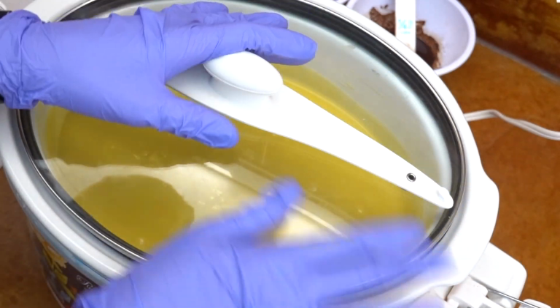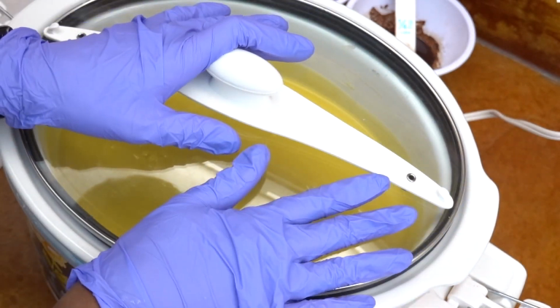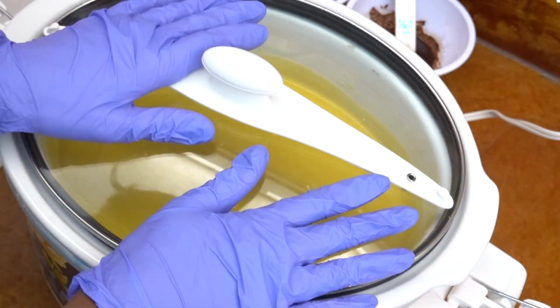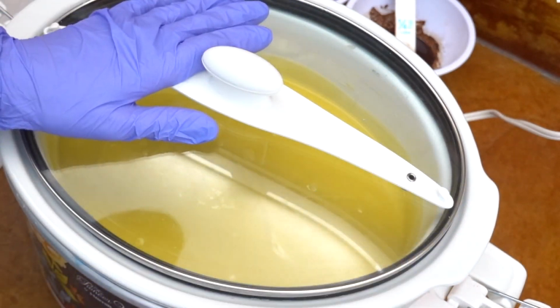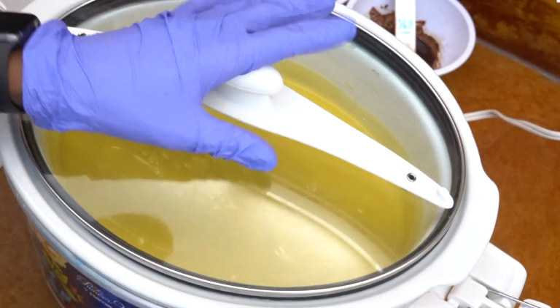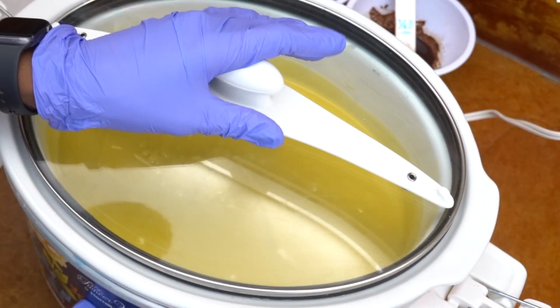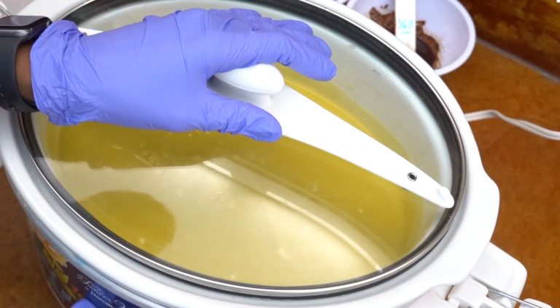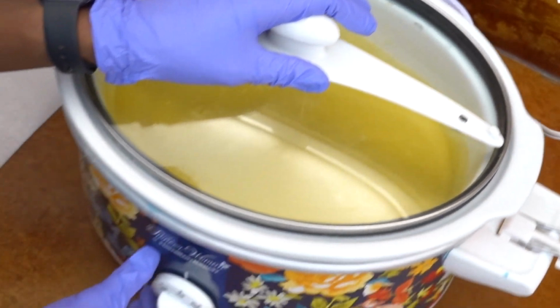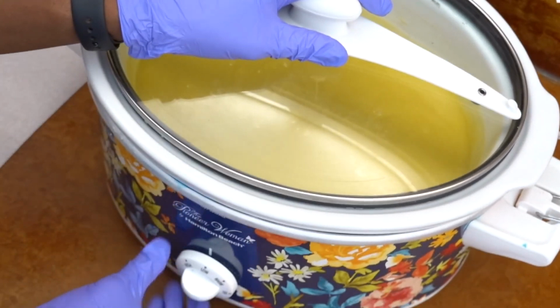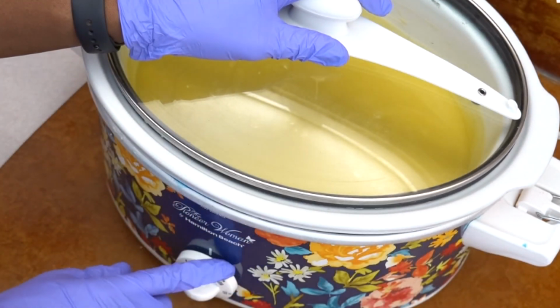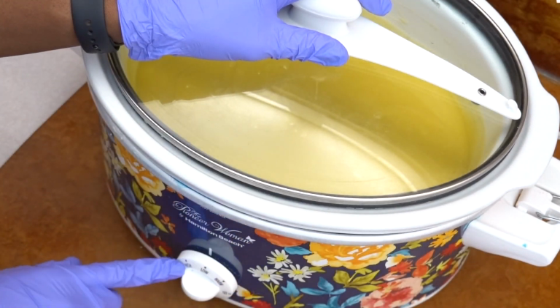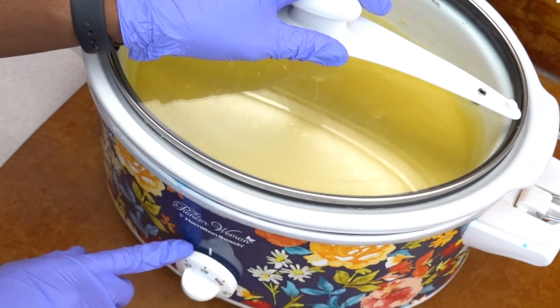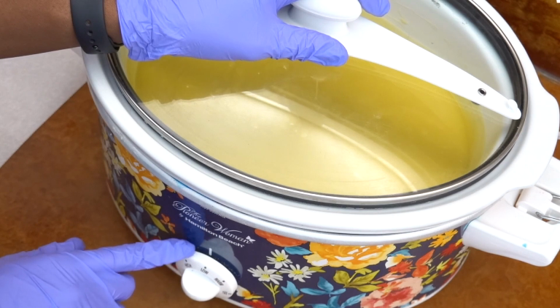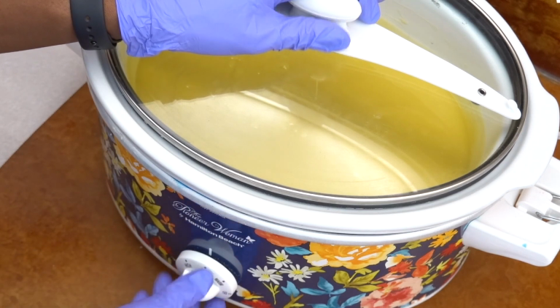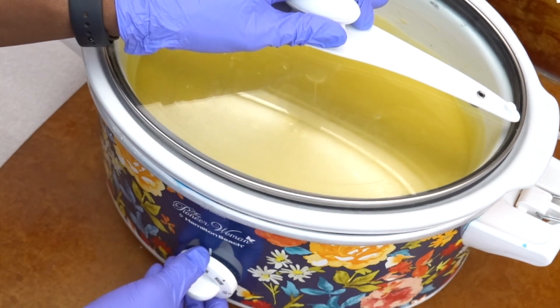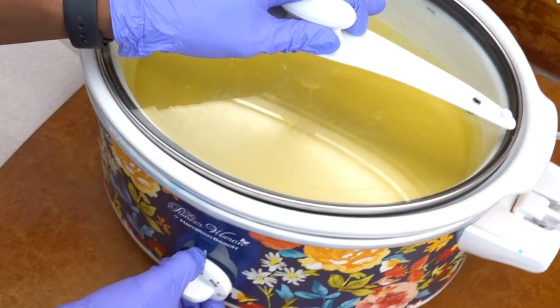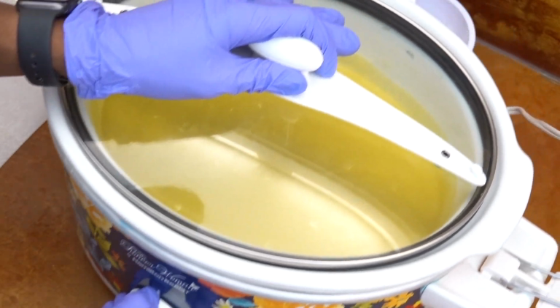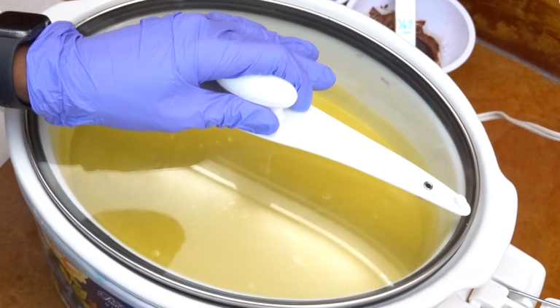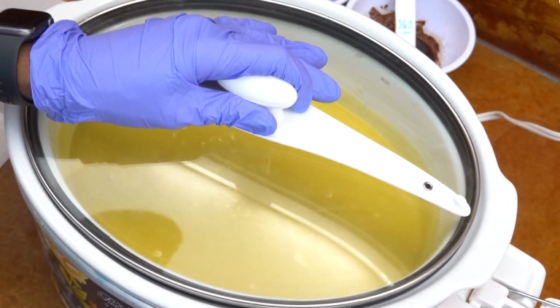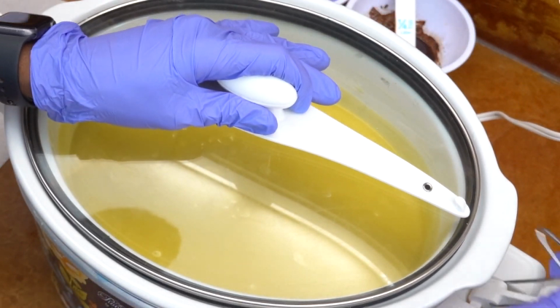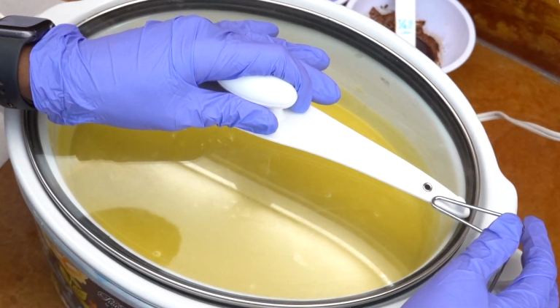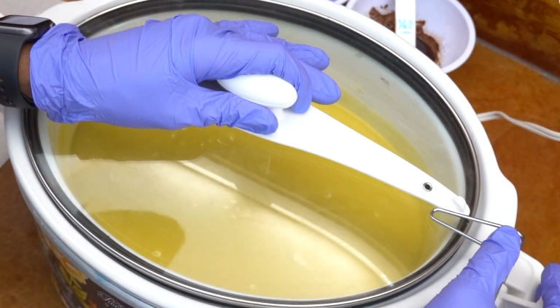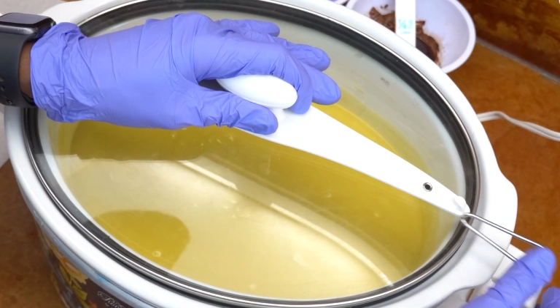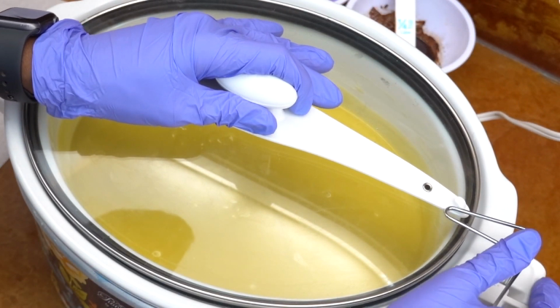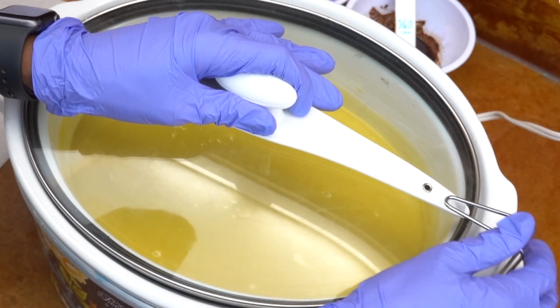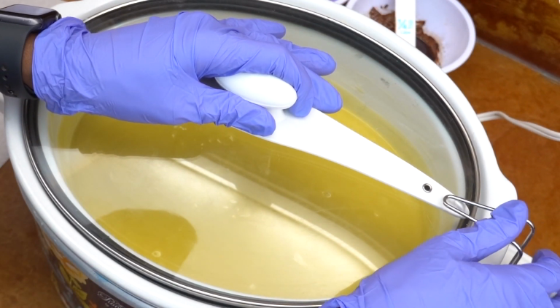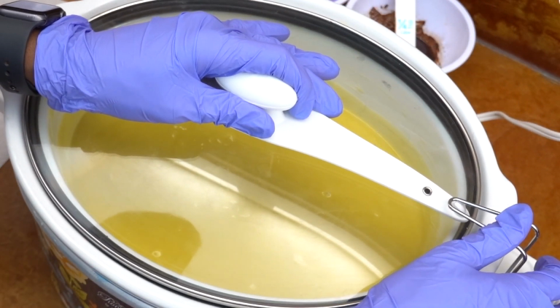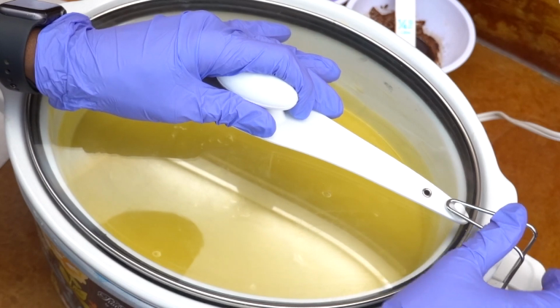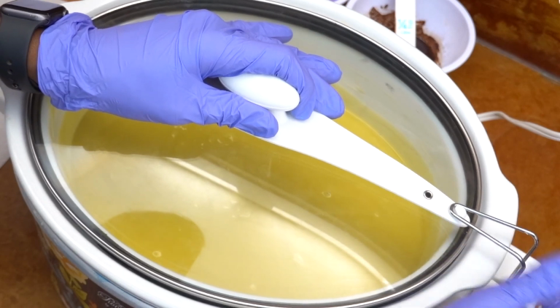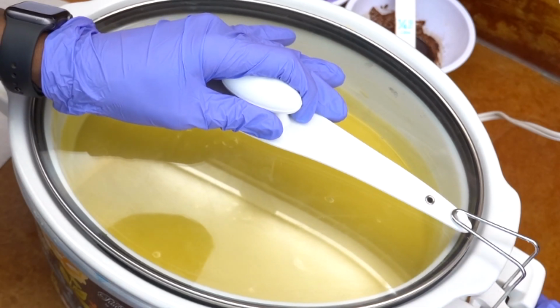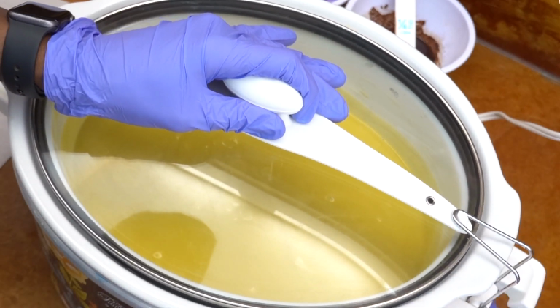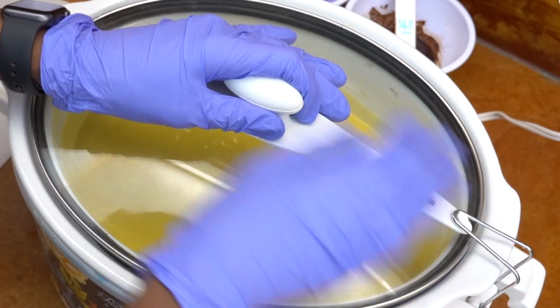On my cooker I have a high, low, and warm setting, so I'm actually going to cook the soap at the low setting the entire time.